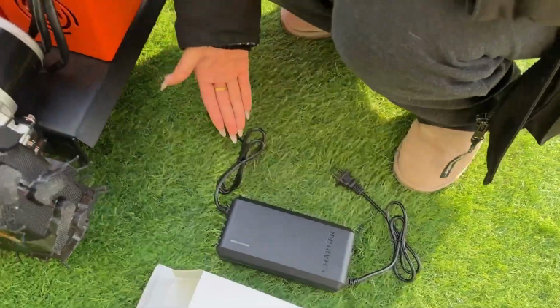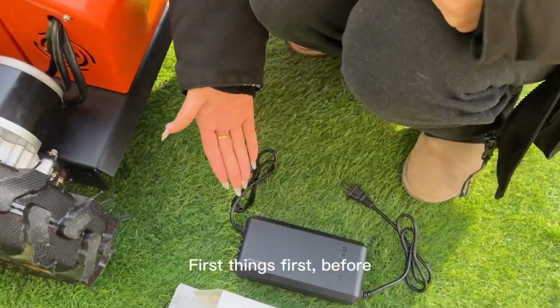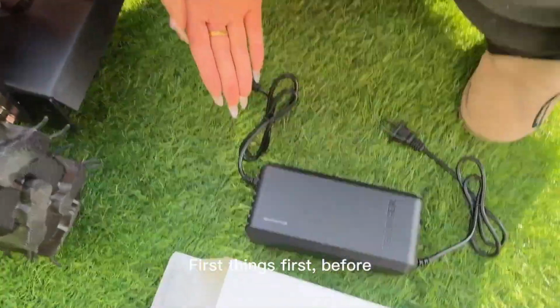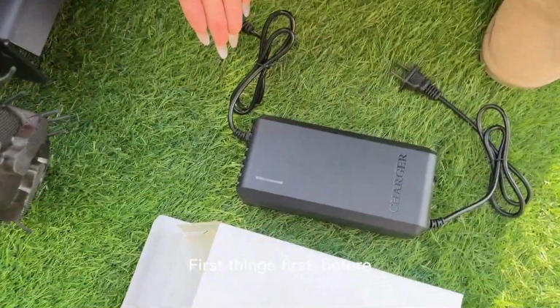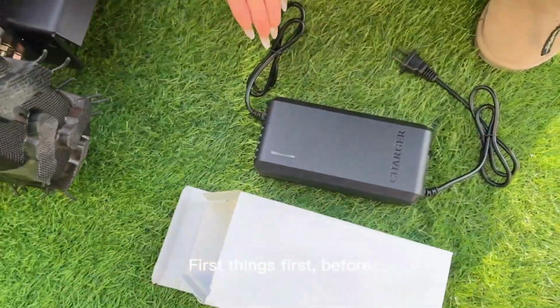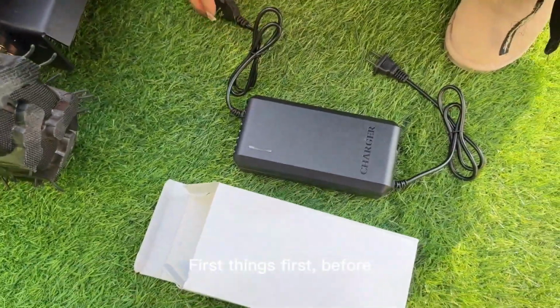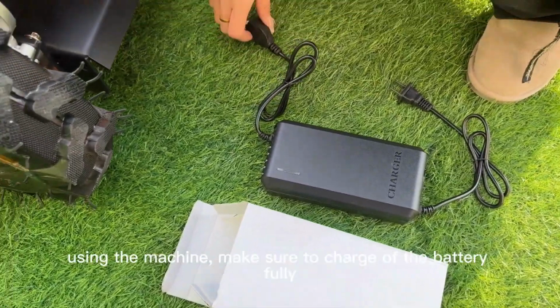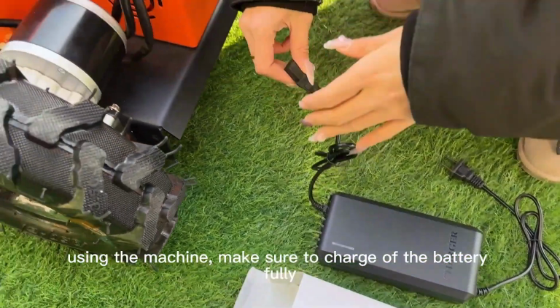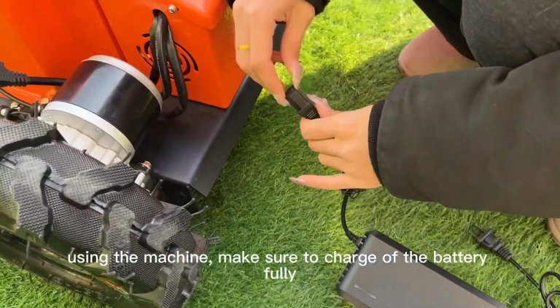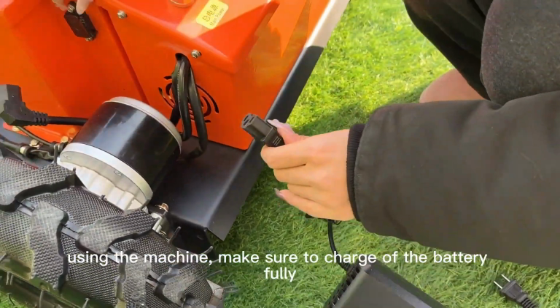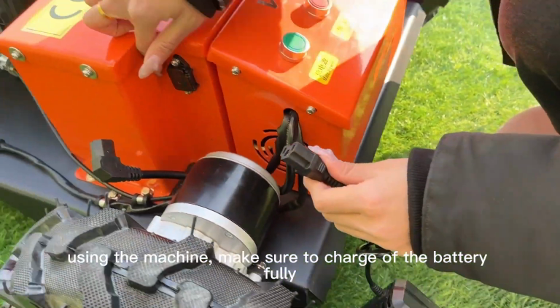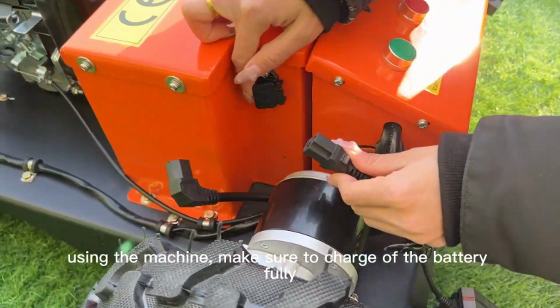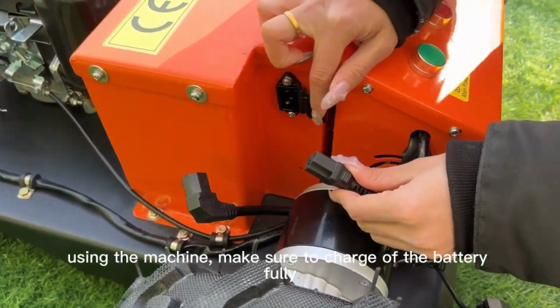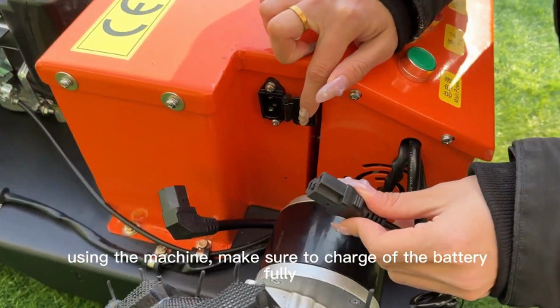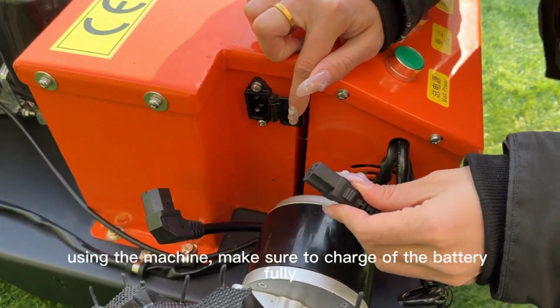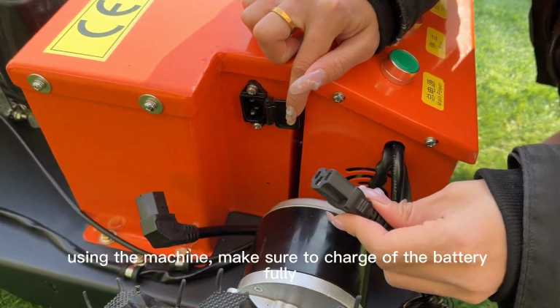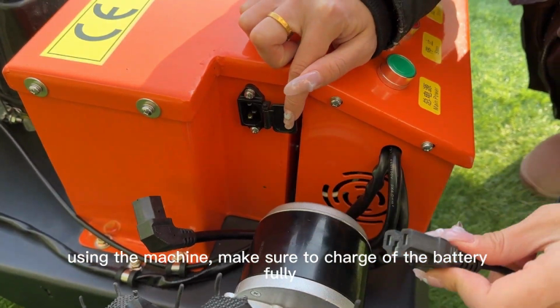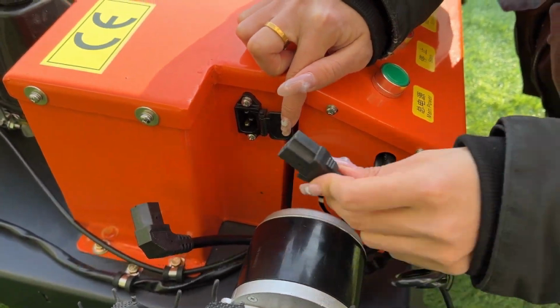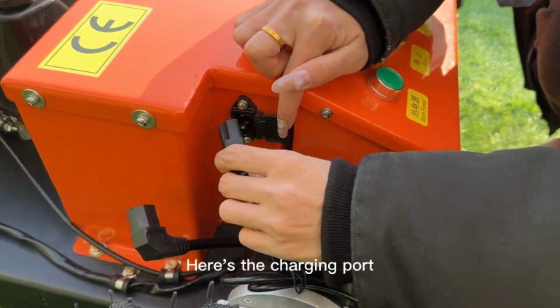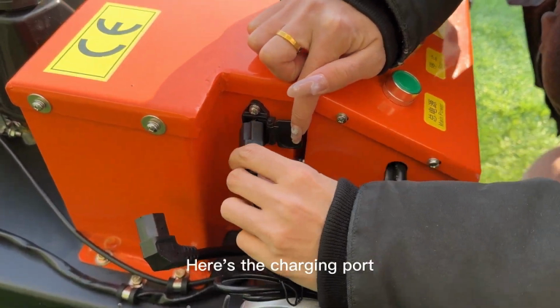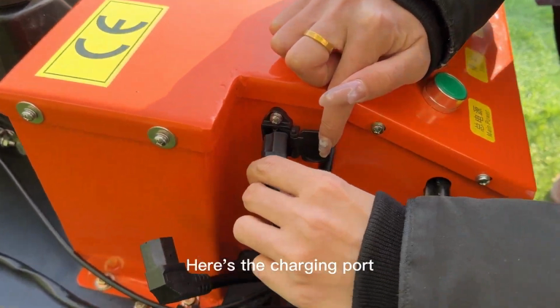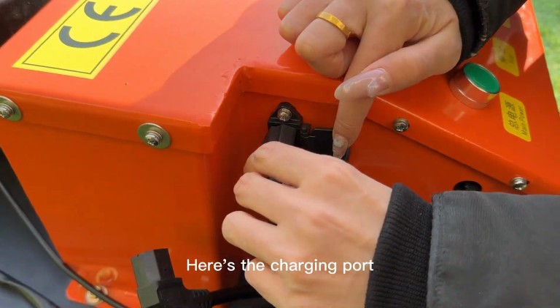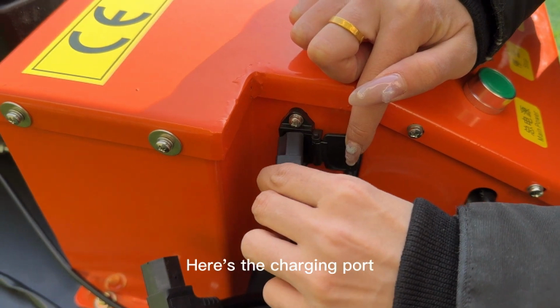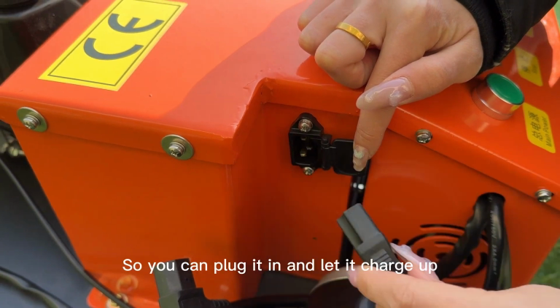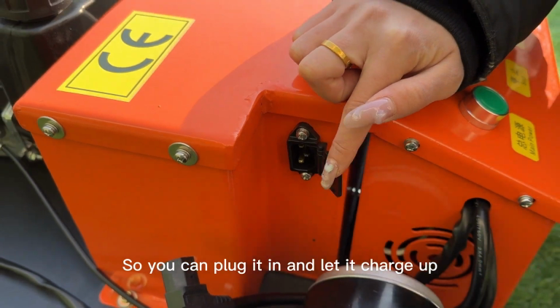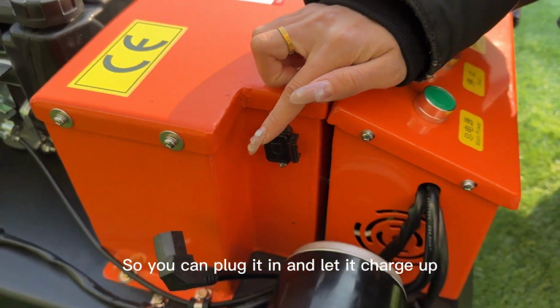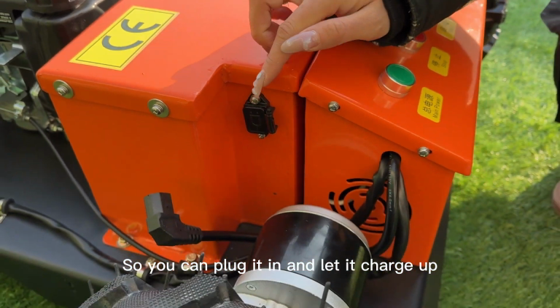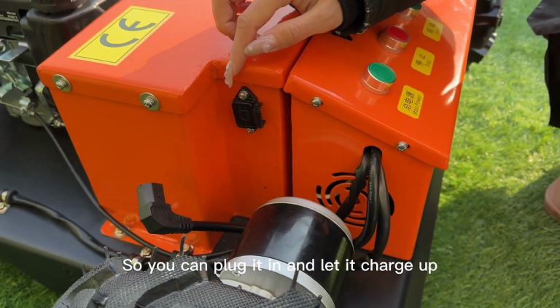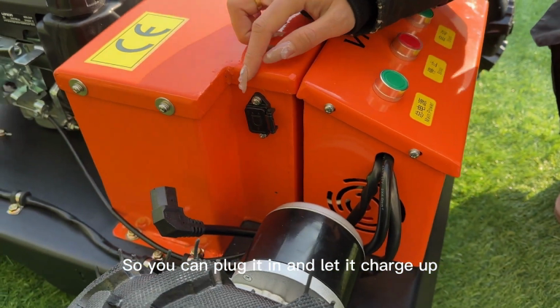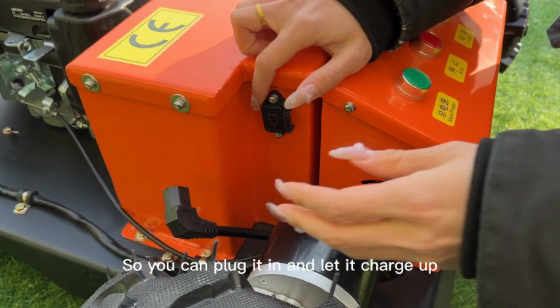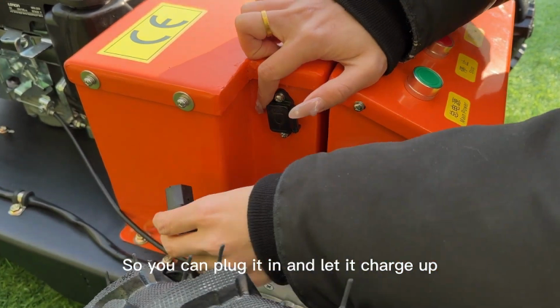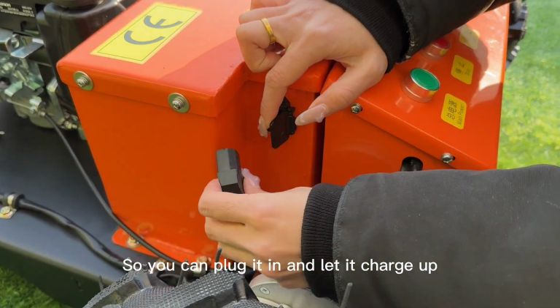First things first, before using the machine, make sure the battery is fully charged. Here is the charging port, so you can plug it in and let it charge up.